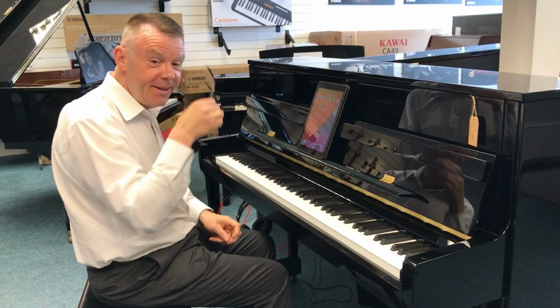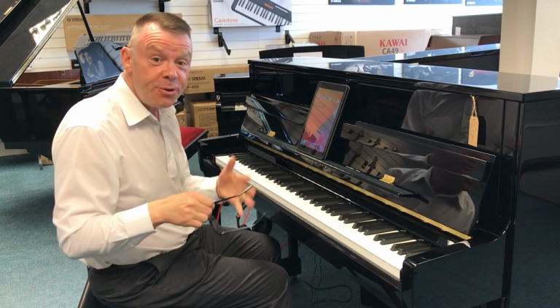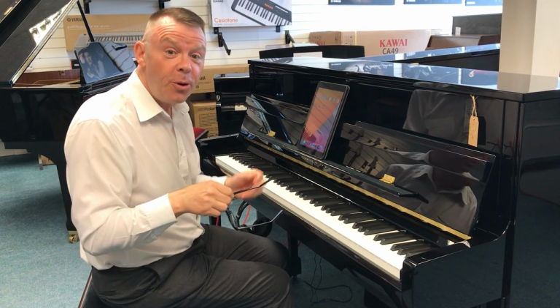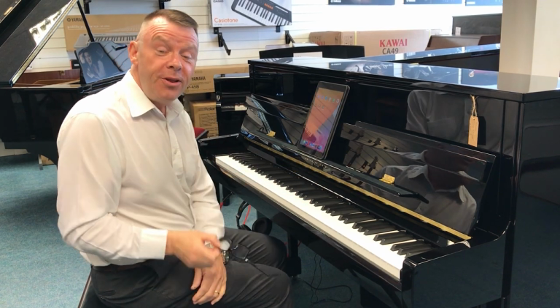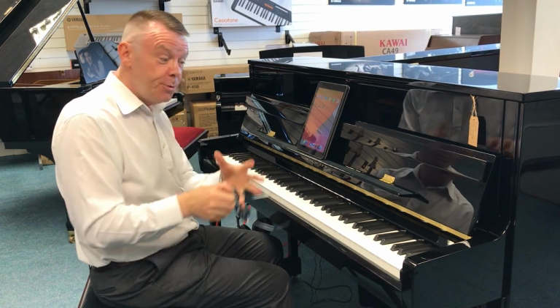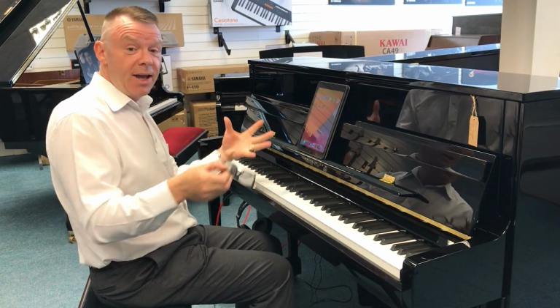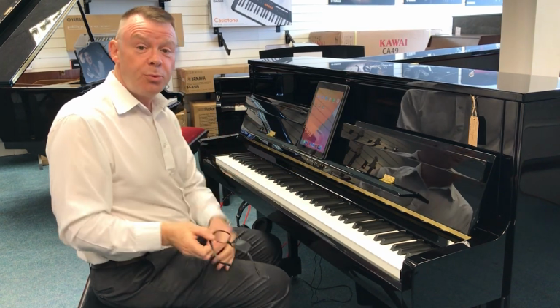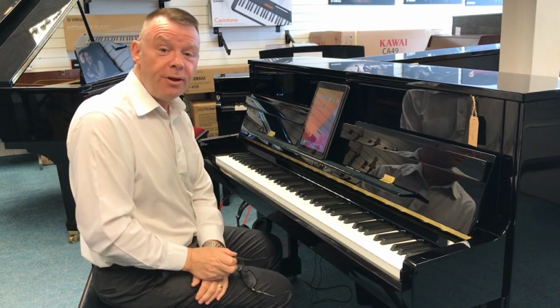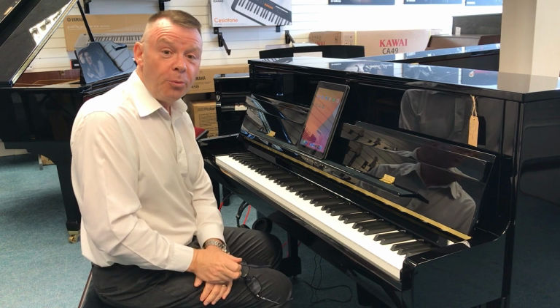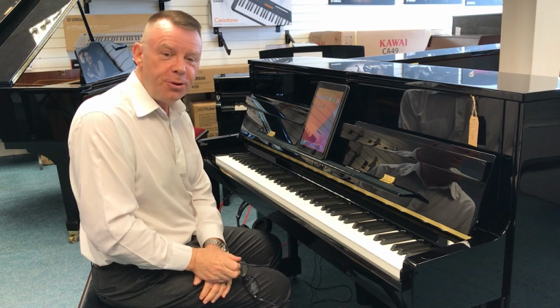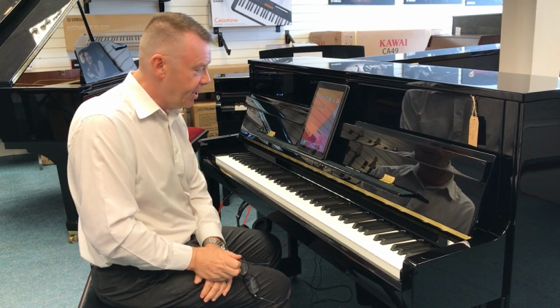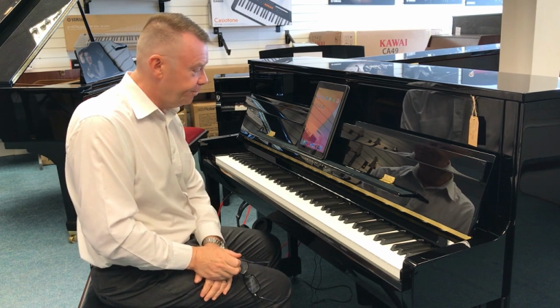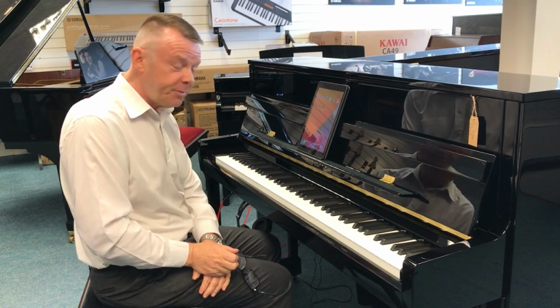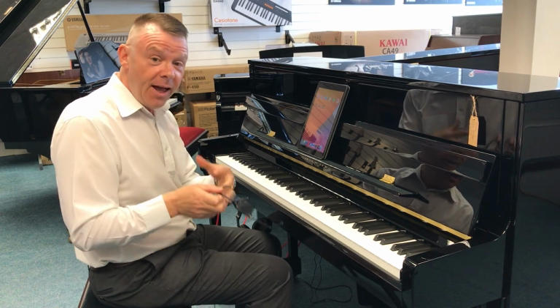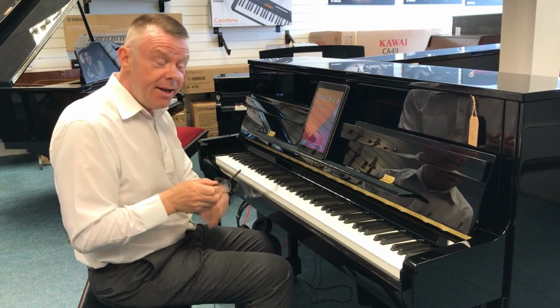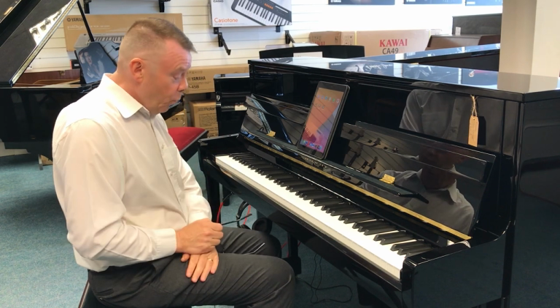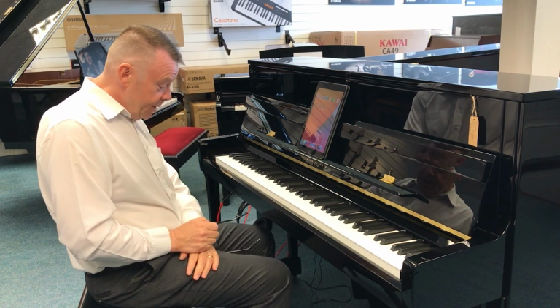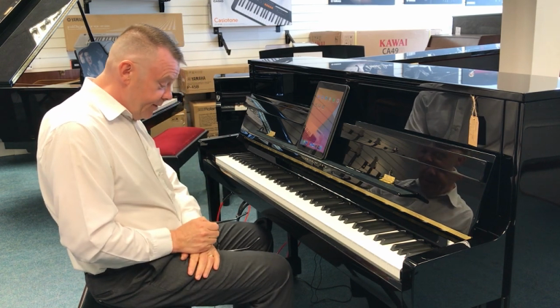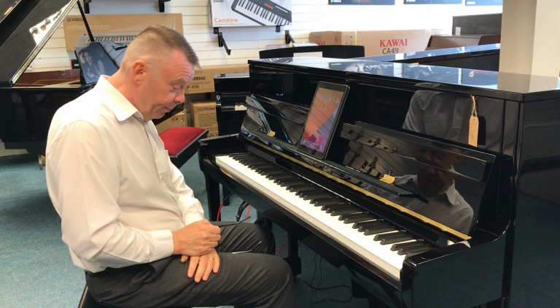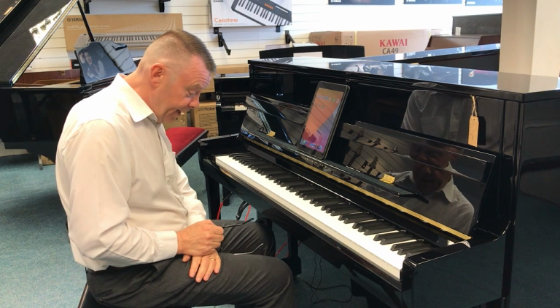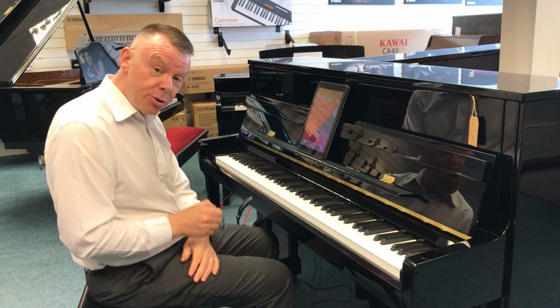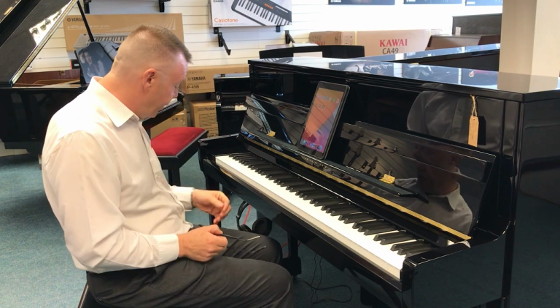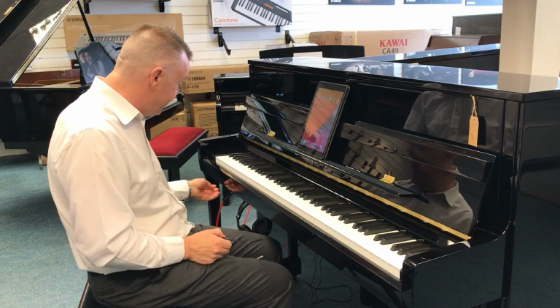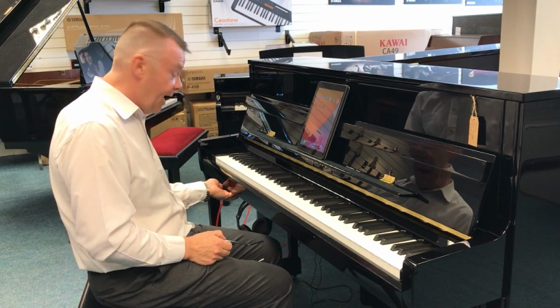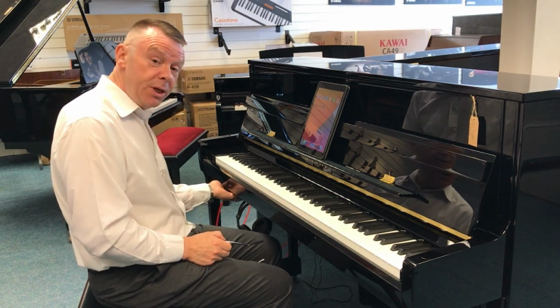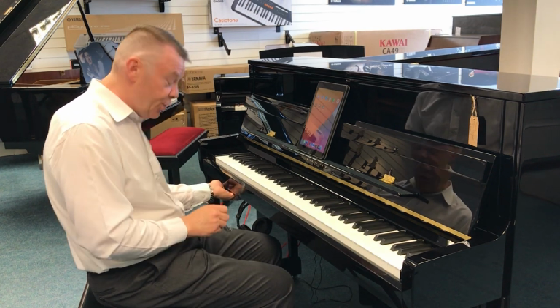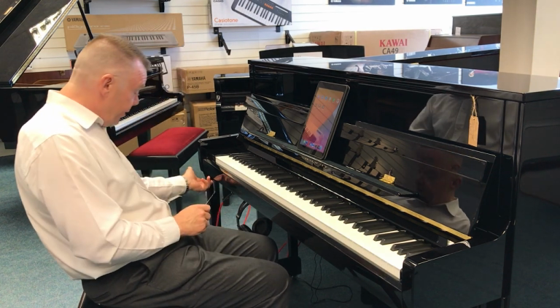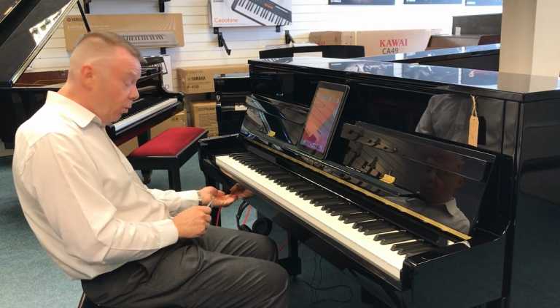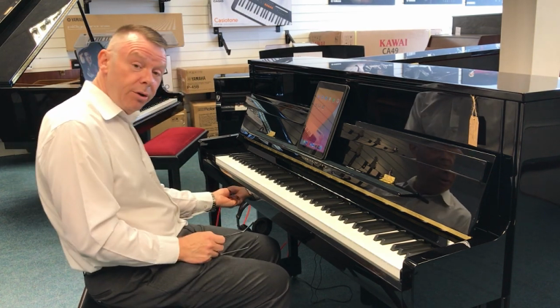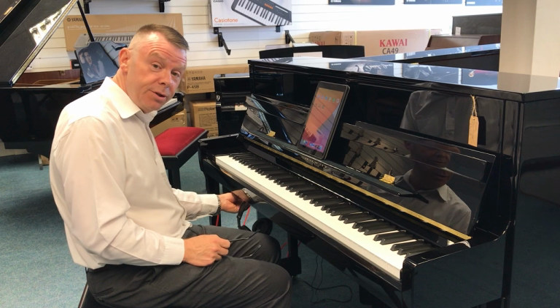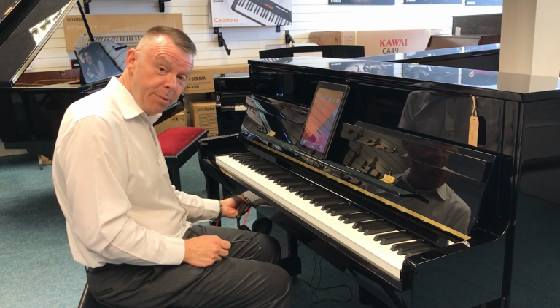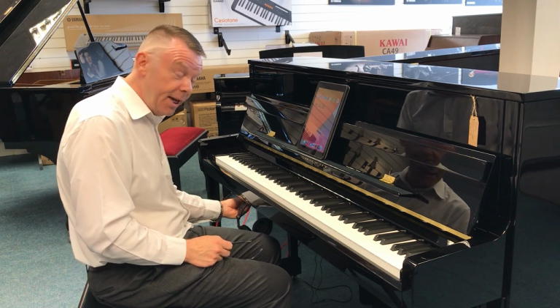So there we go — the K200 as a wonderful upright acoustic piano. And then when we depress the middle pedal and notch it to the left, and we switch the box on underneath the piano here, the silent system is activated.